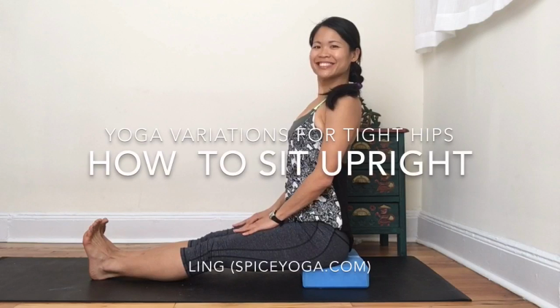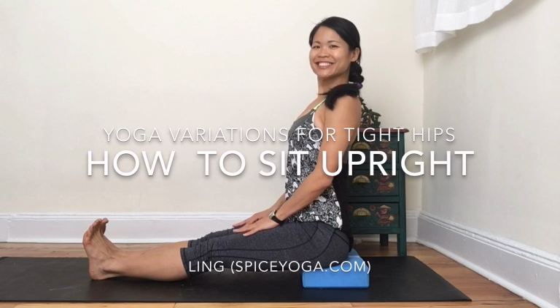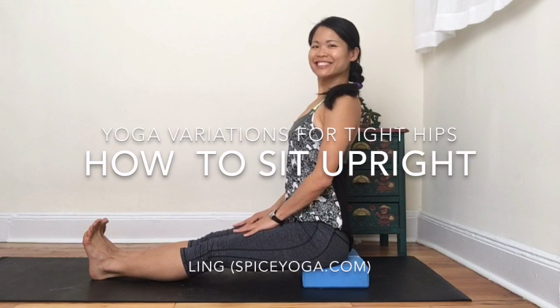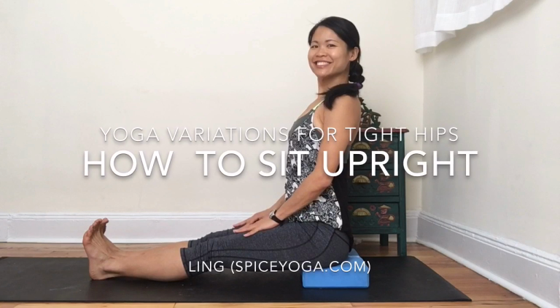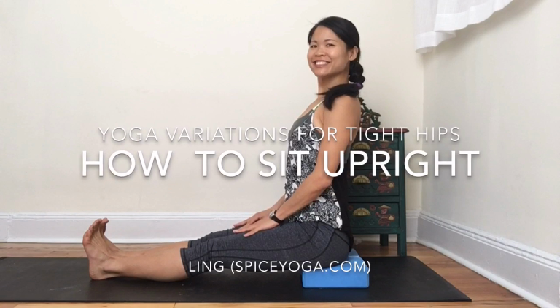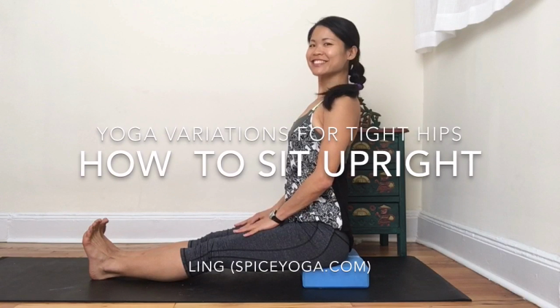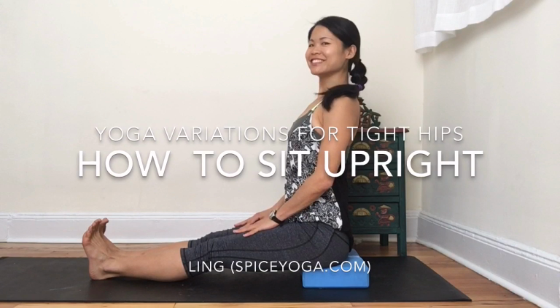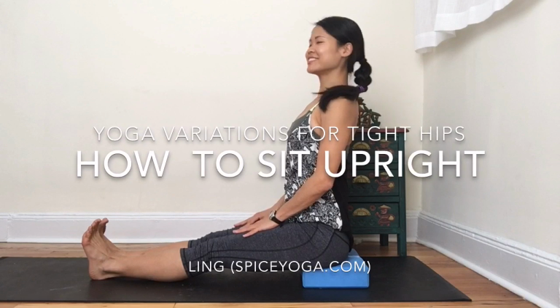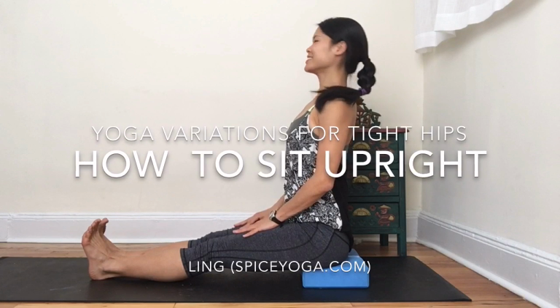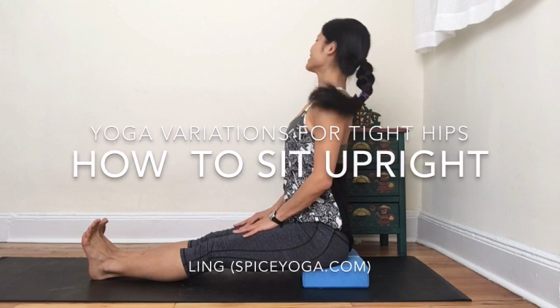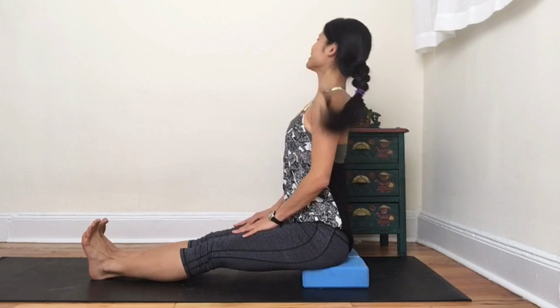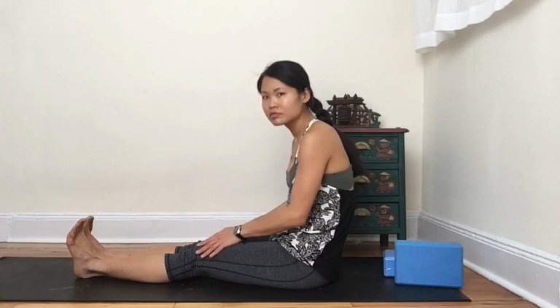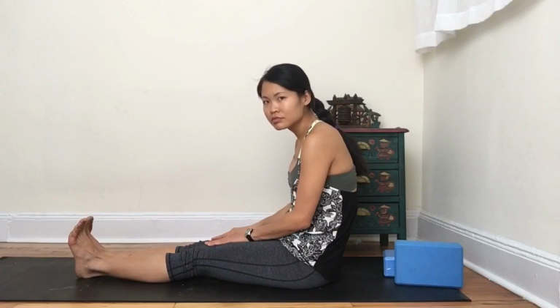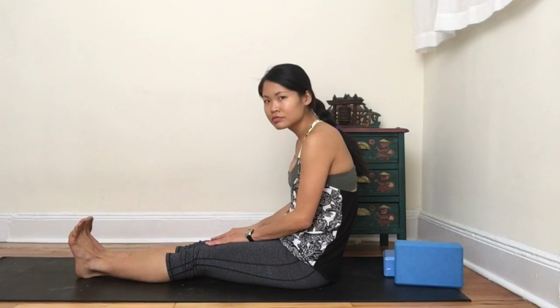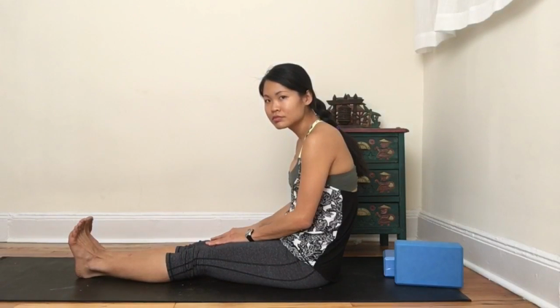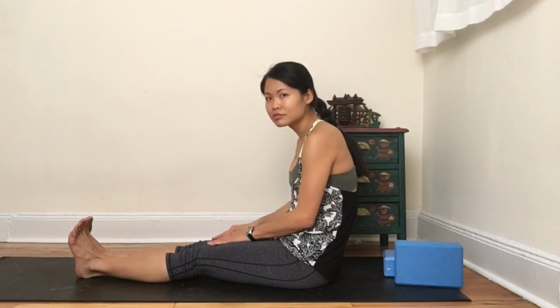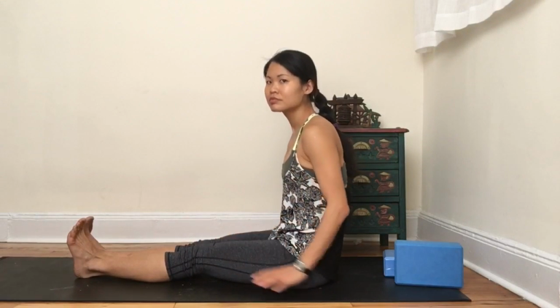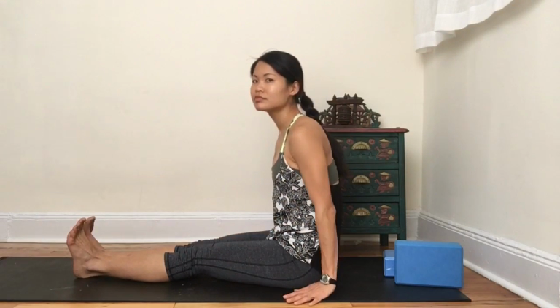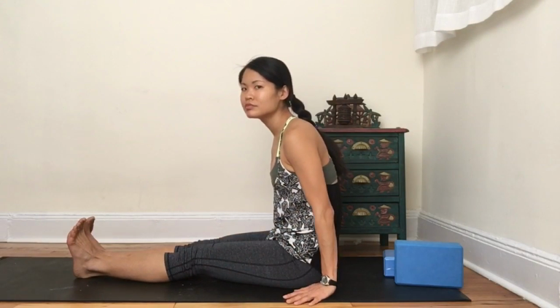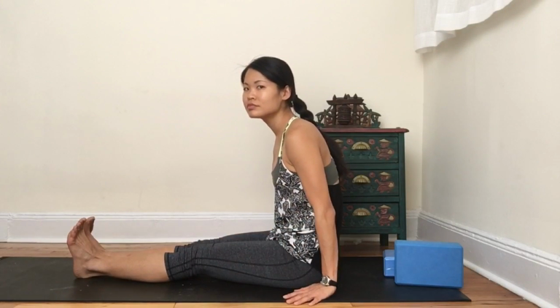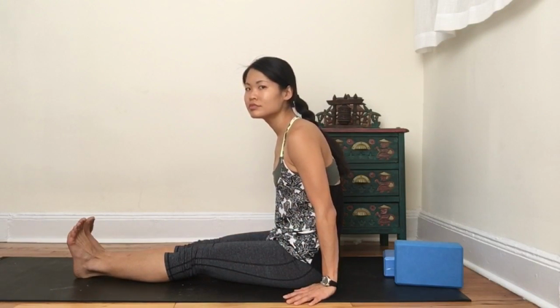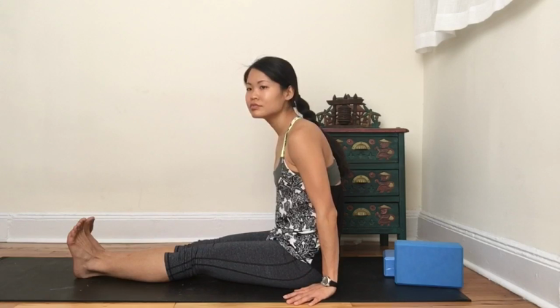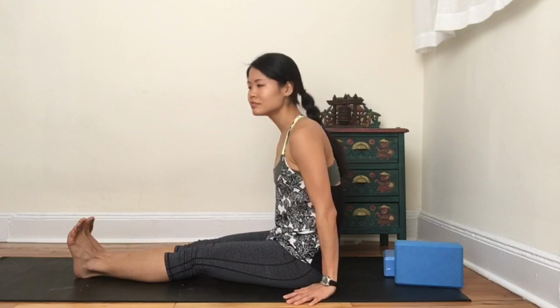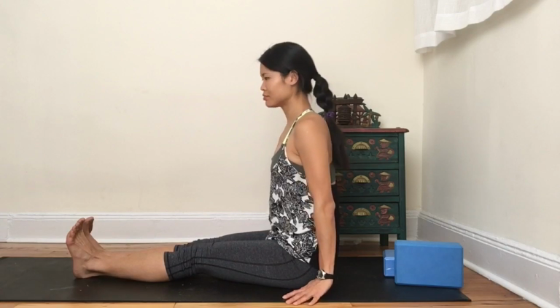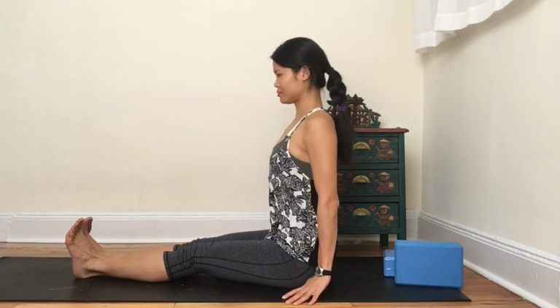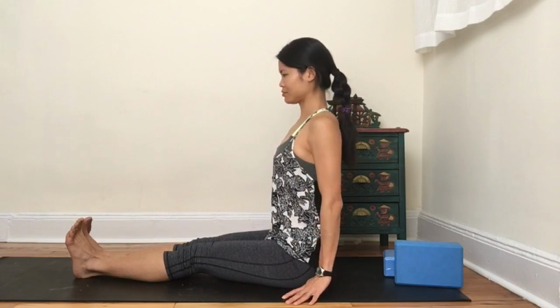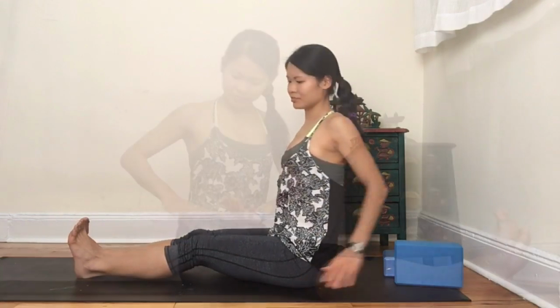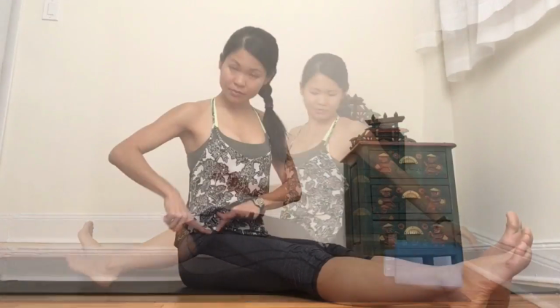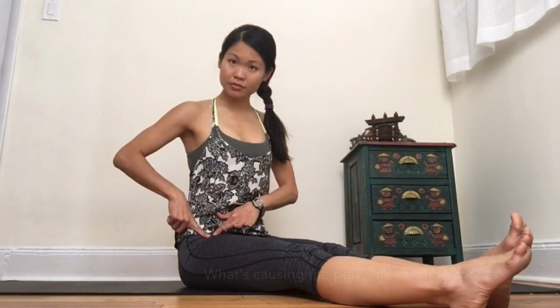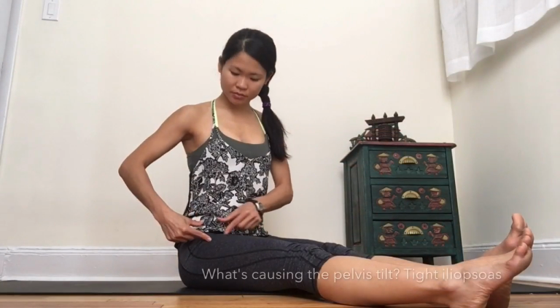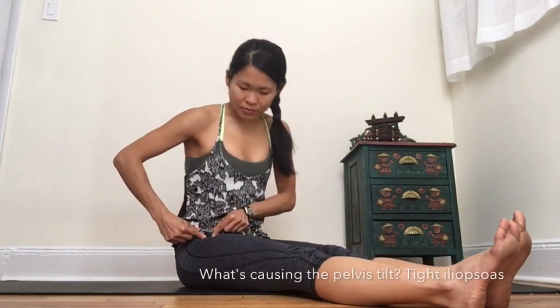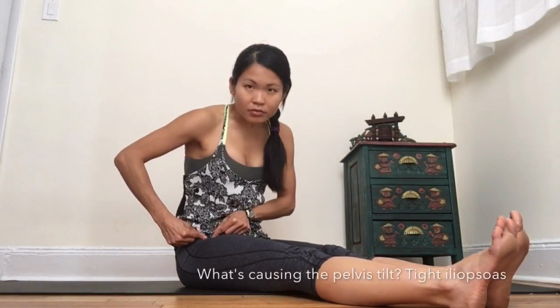Today we're going to be working on tight hips so that I can sit tall even with tight hips. Do you live here or here? Both are not ideal. Let's talk about the hips.